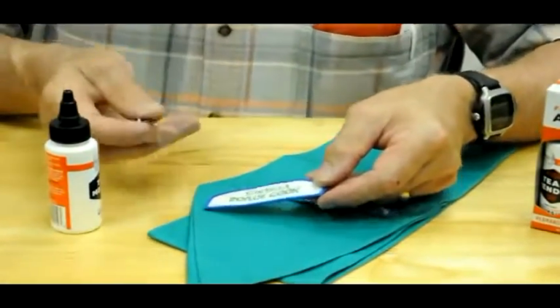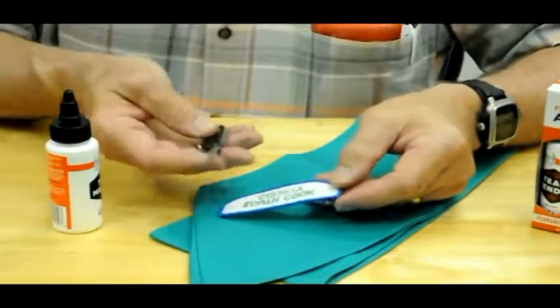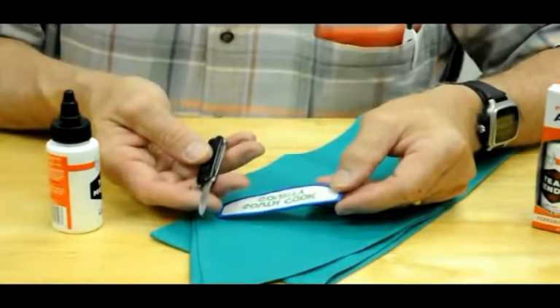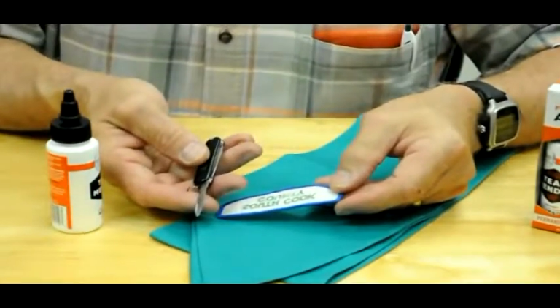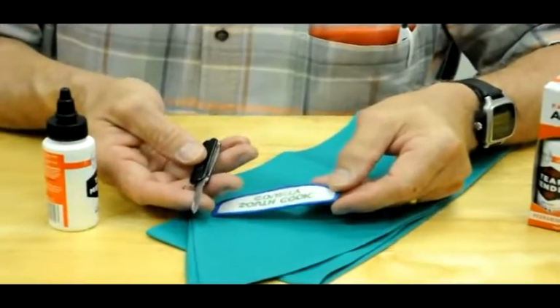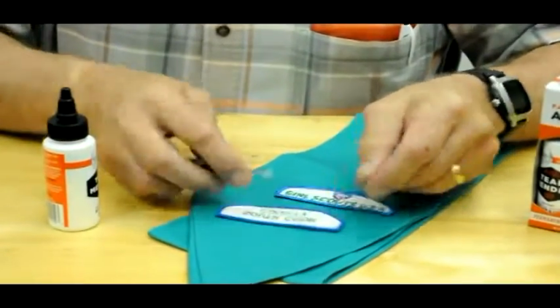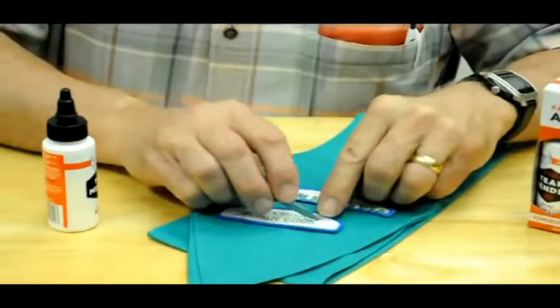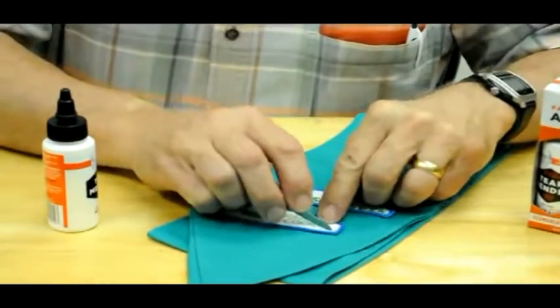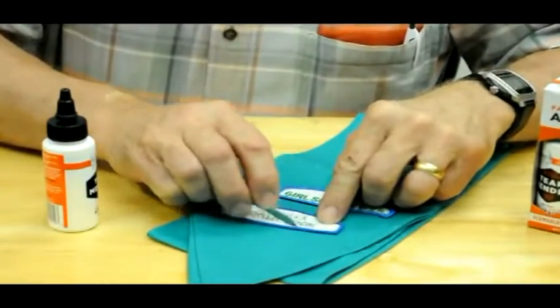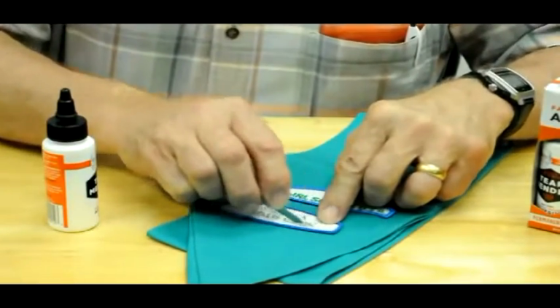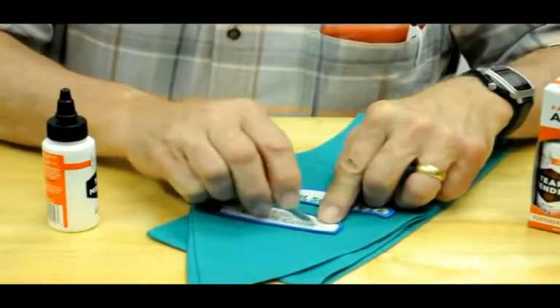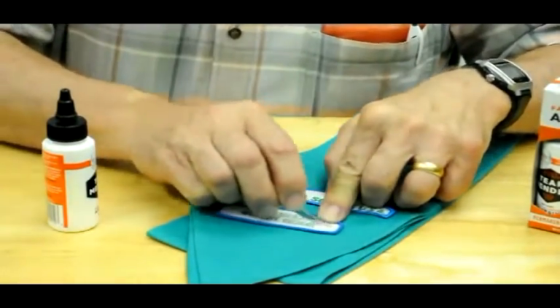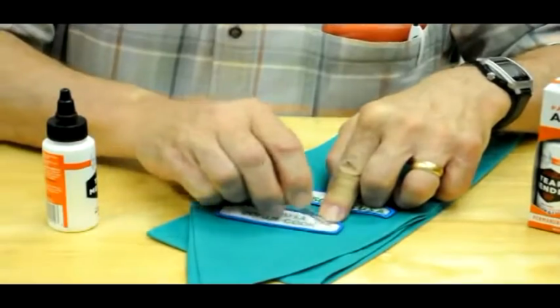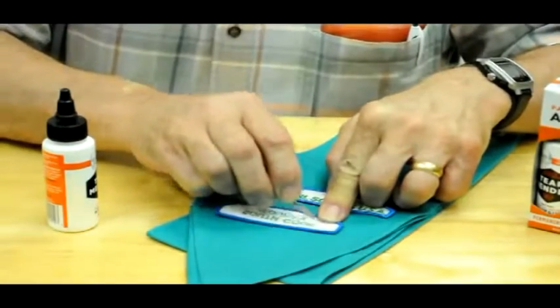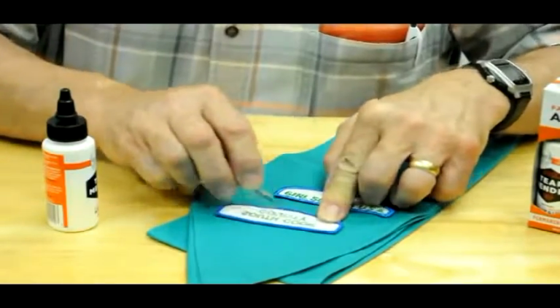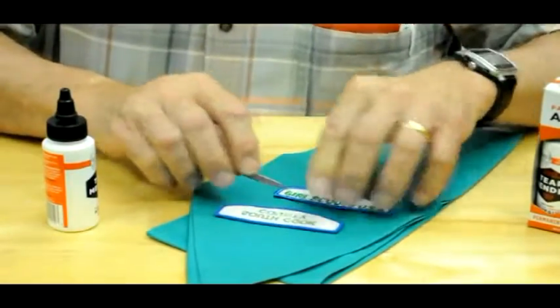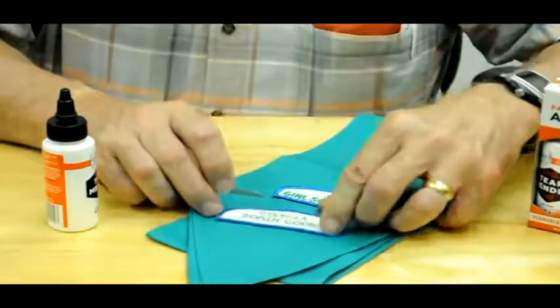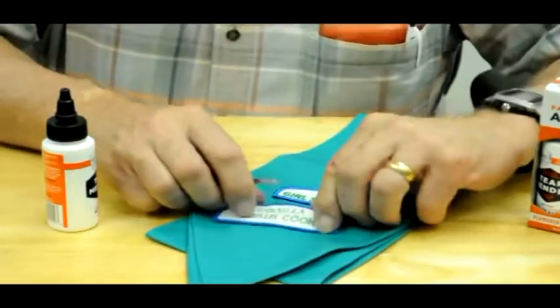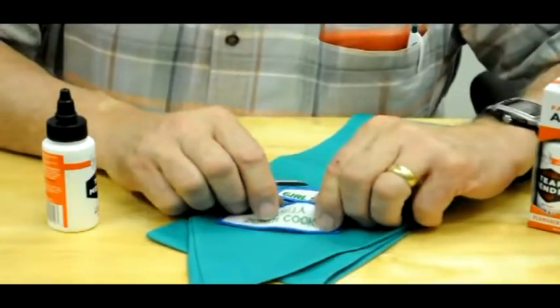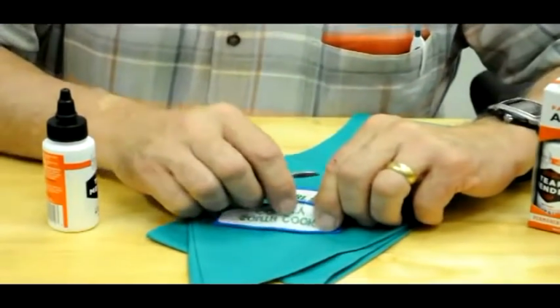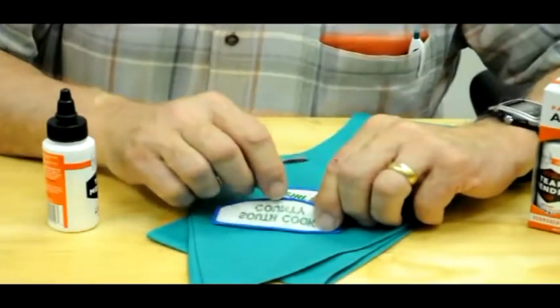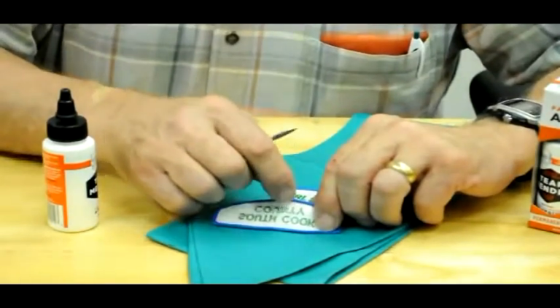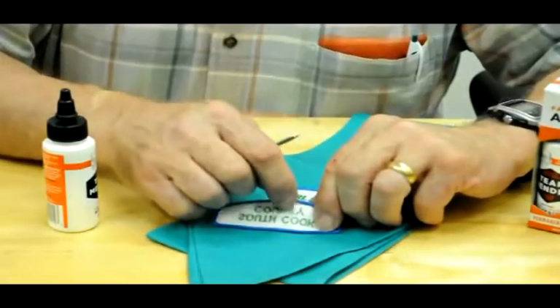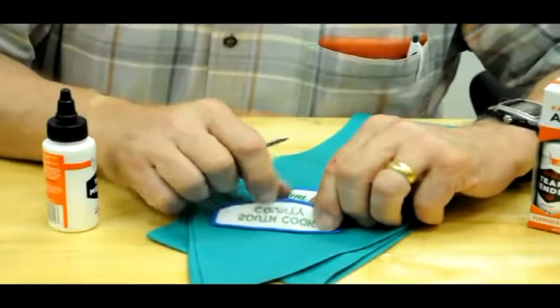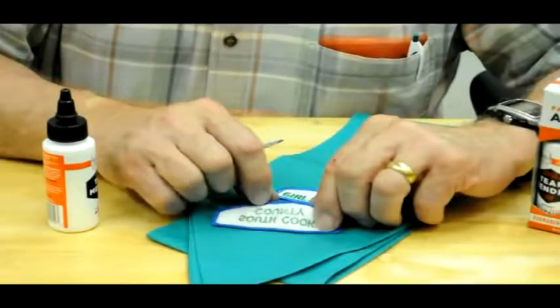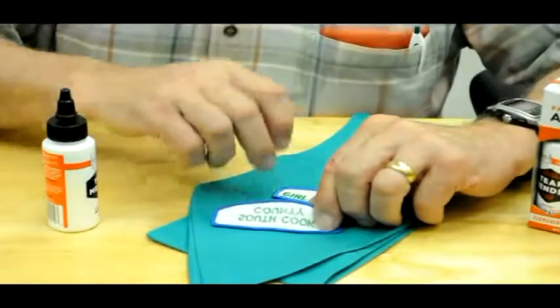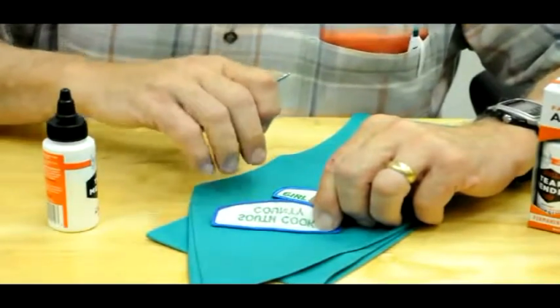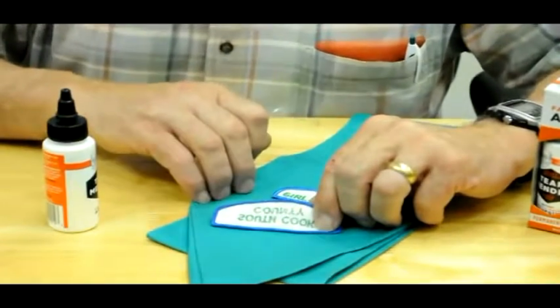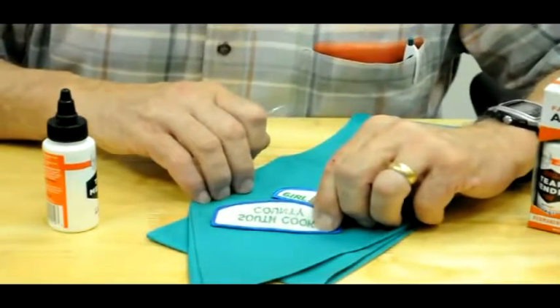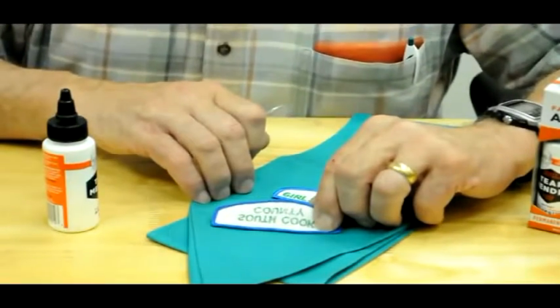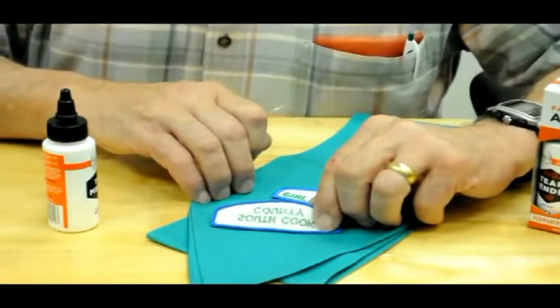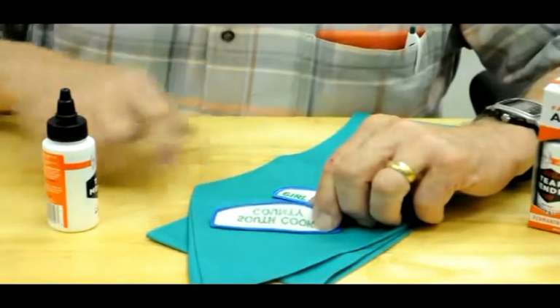So you just take a sharp blade like this little knife and you open the back of that badge on that coating, so that you're going to allow the Tear Mender to get into the fiber of the badge and it will hold it right to whatever you apply it to.